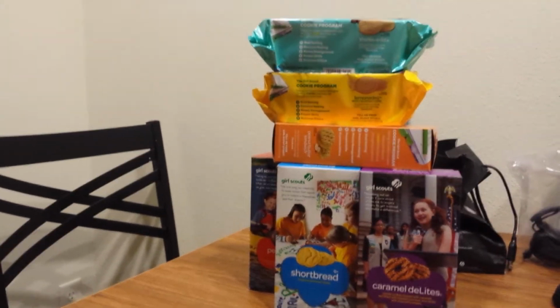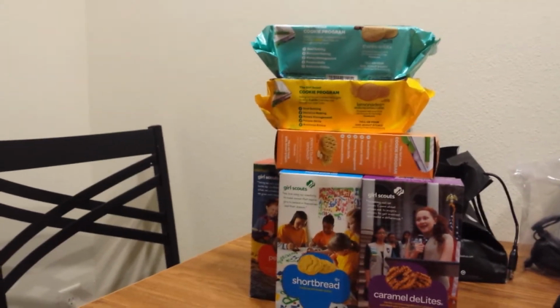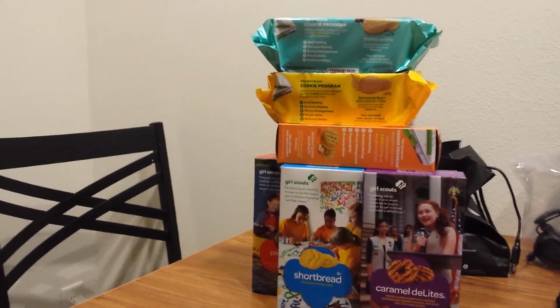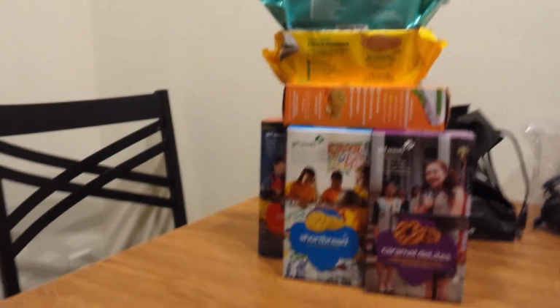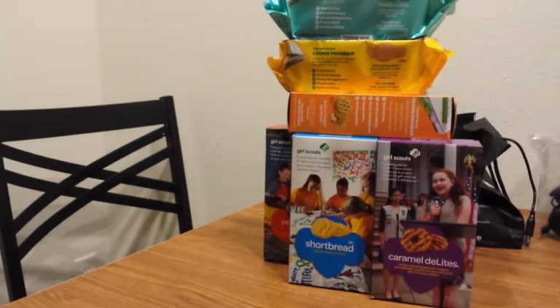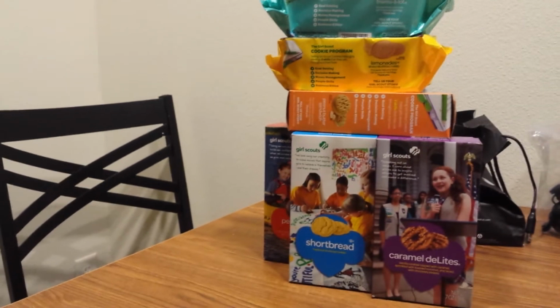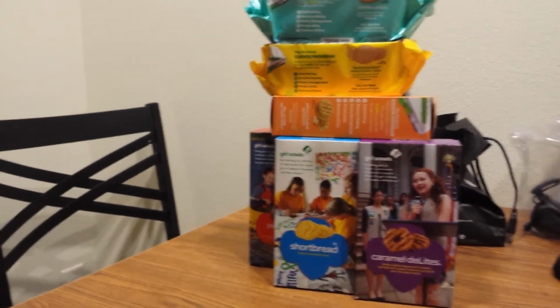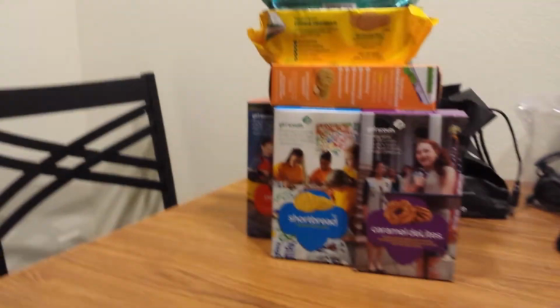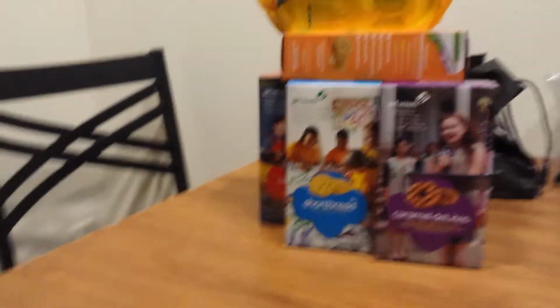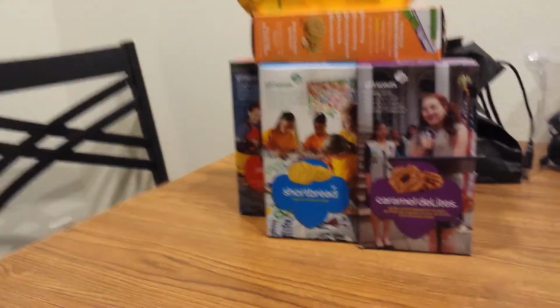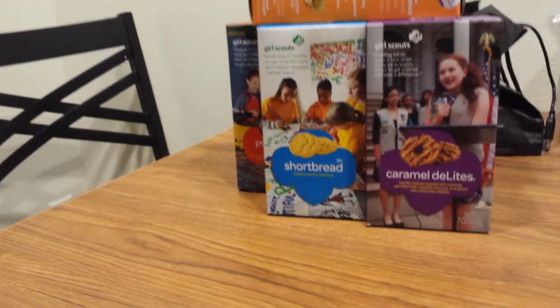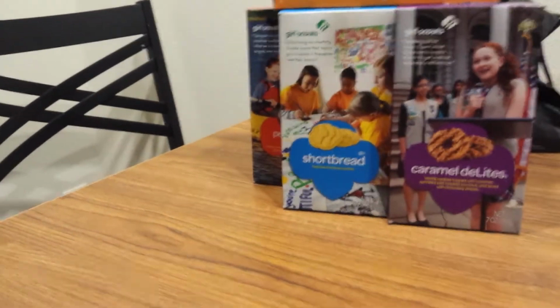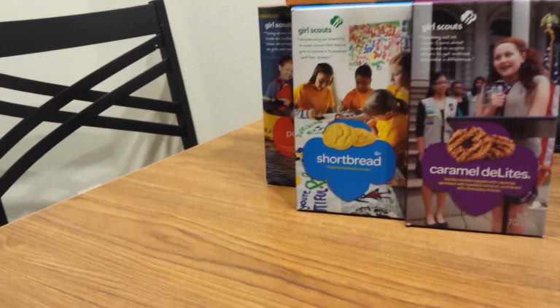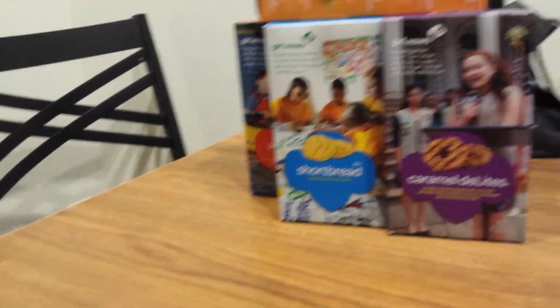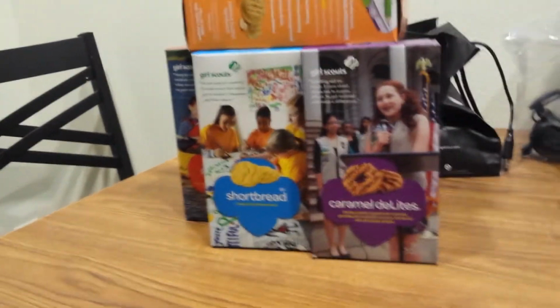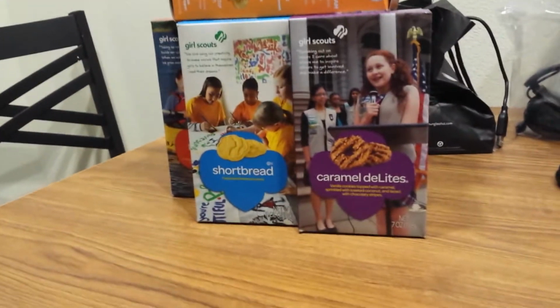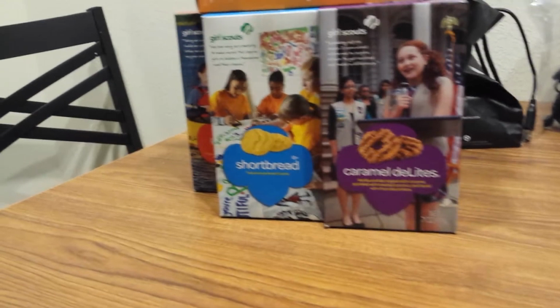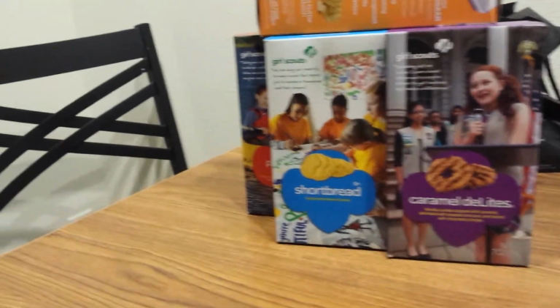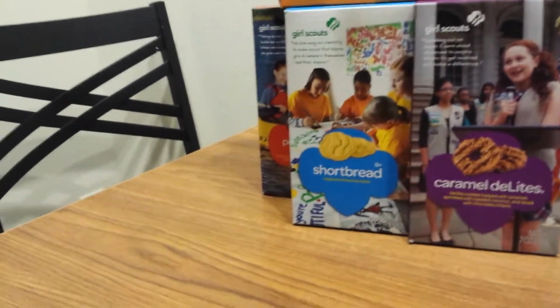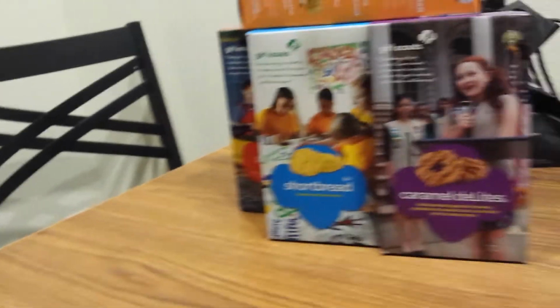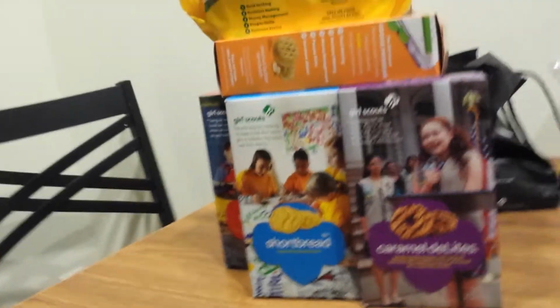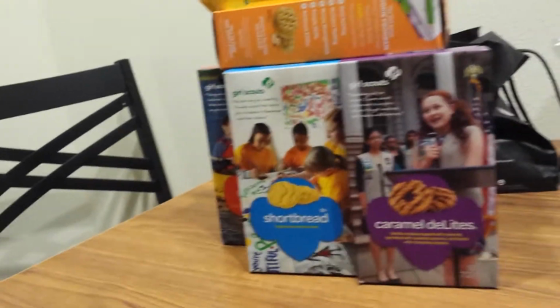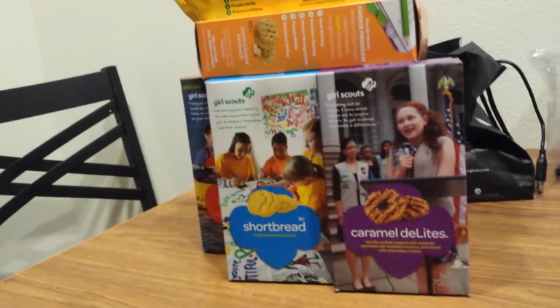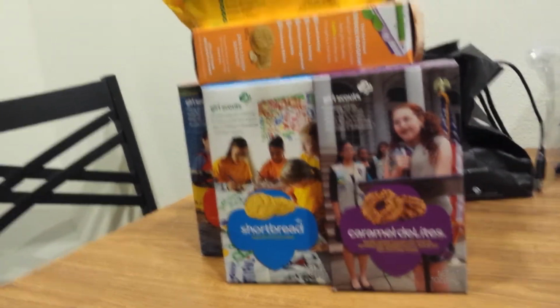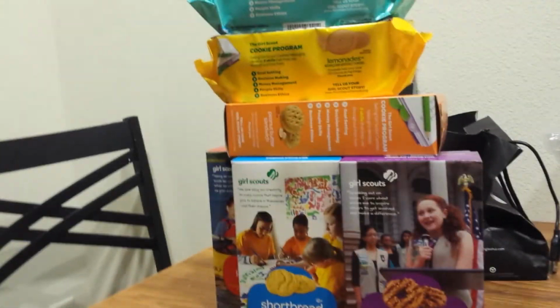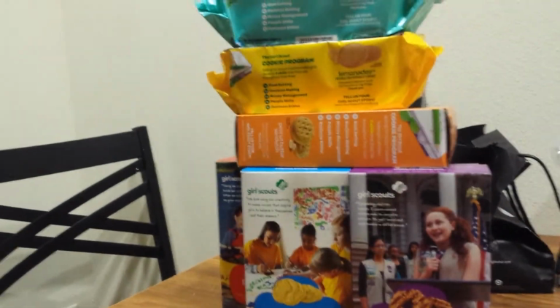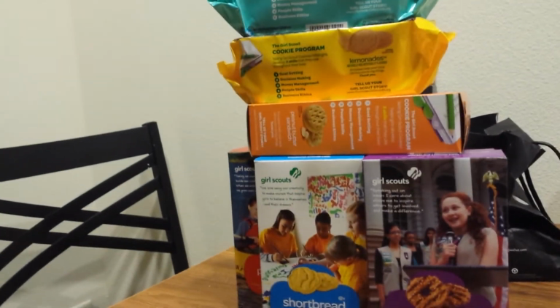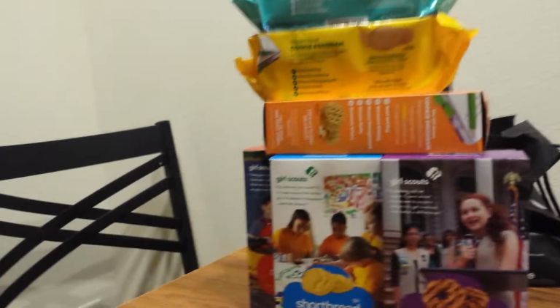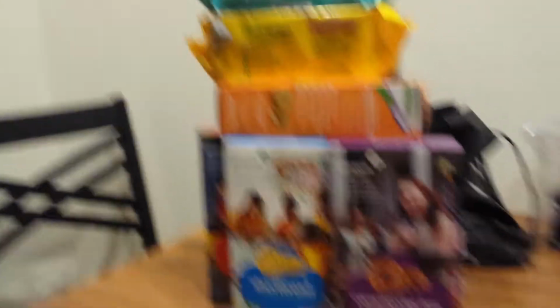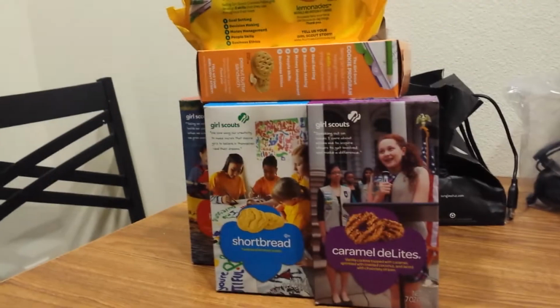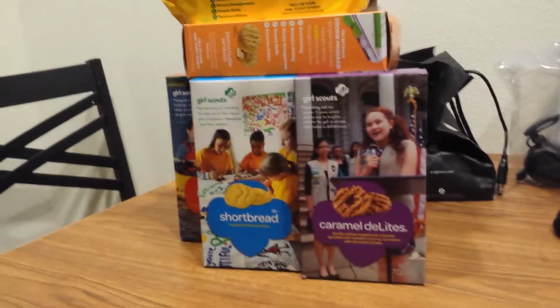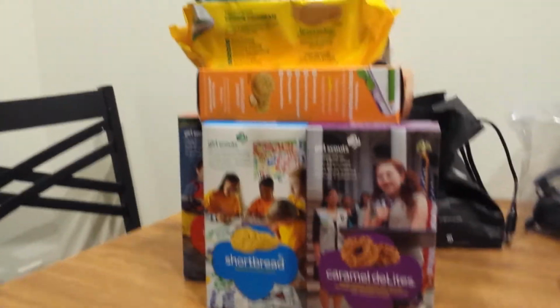this is the Girl Scout cookie tower that I built. This has shortbread cookies, wild samolos, peanut butter patties, and in the back are finaments and peanut butter sandwiches at the base of the tower.